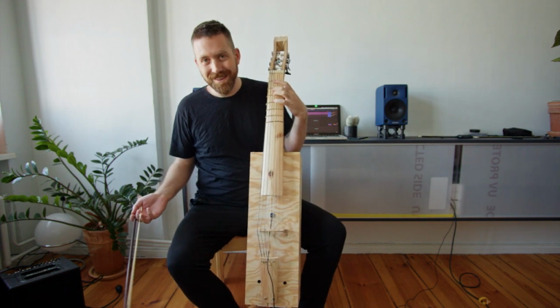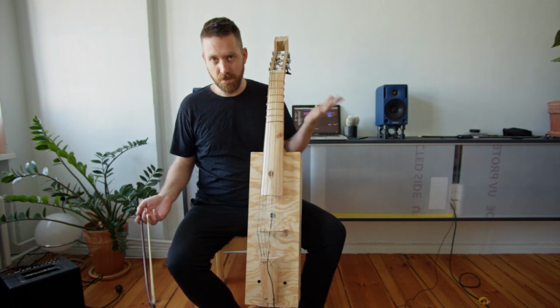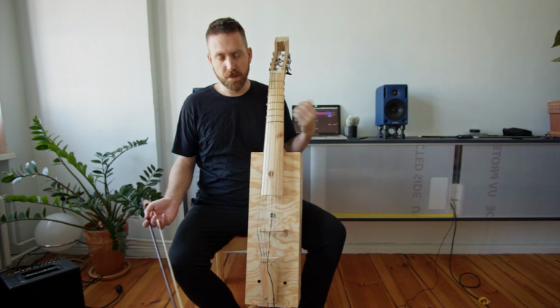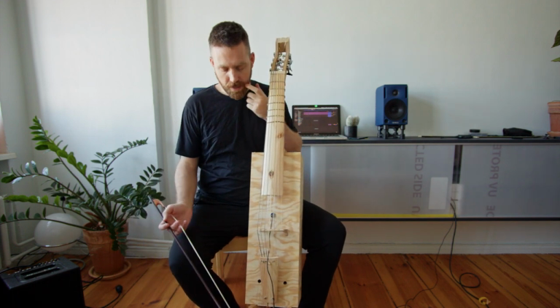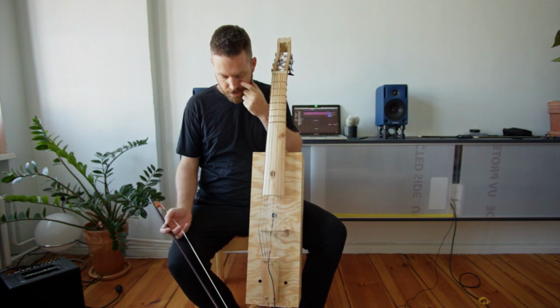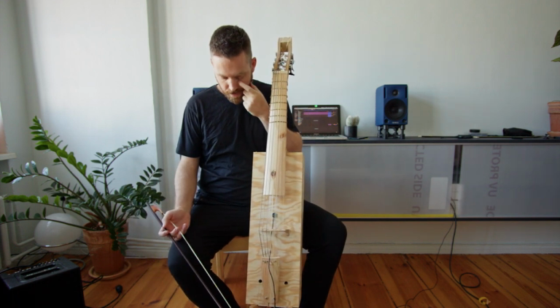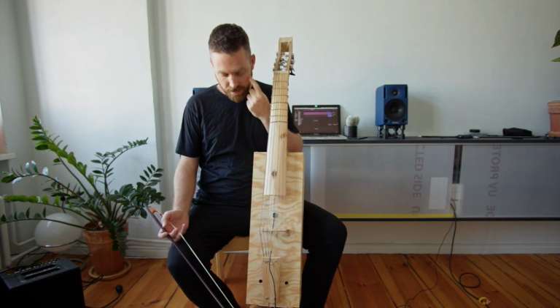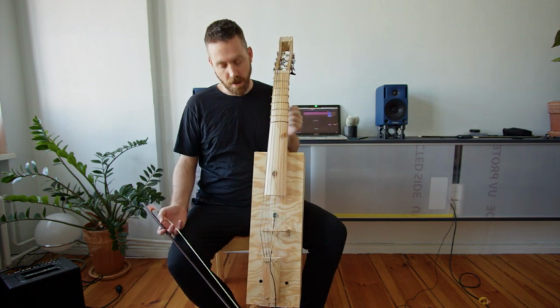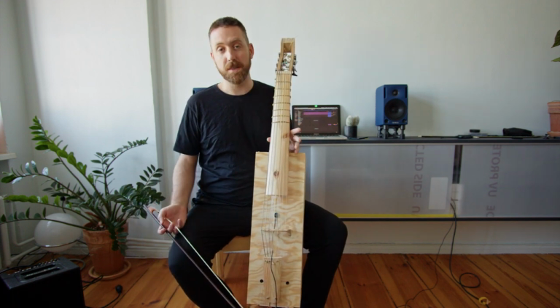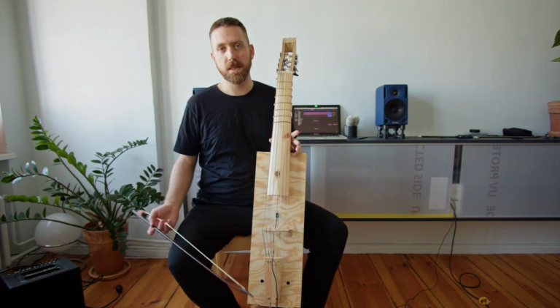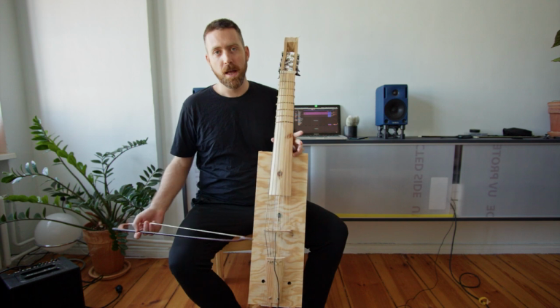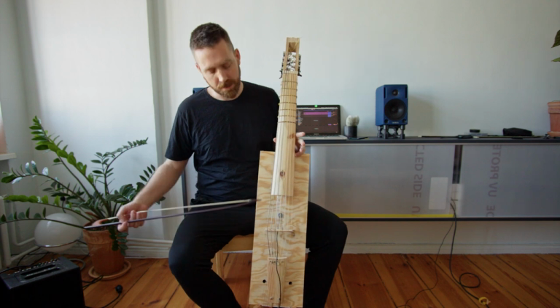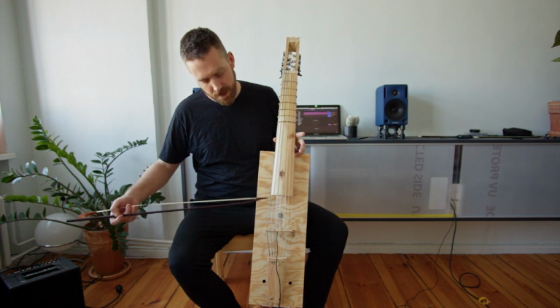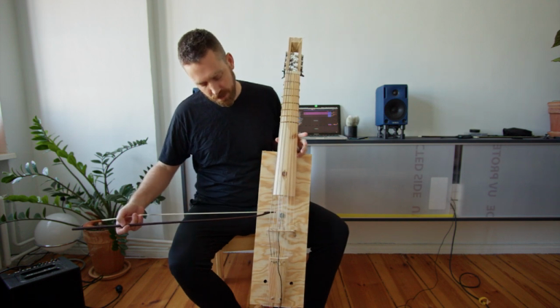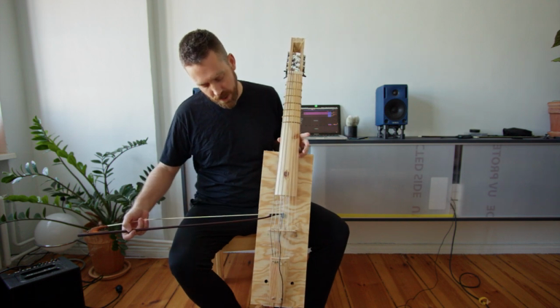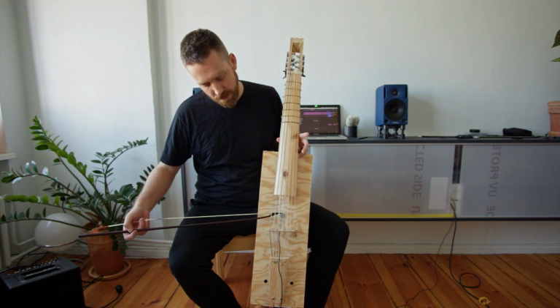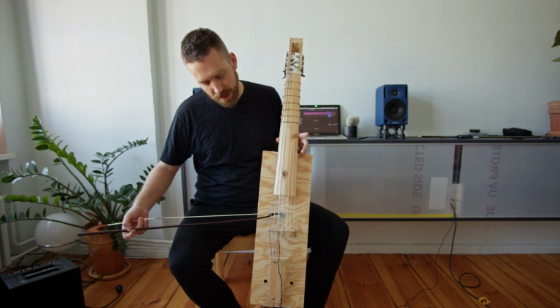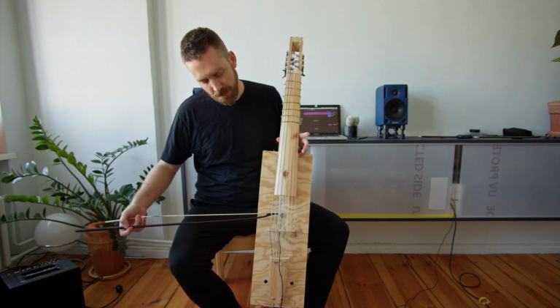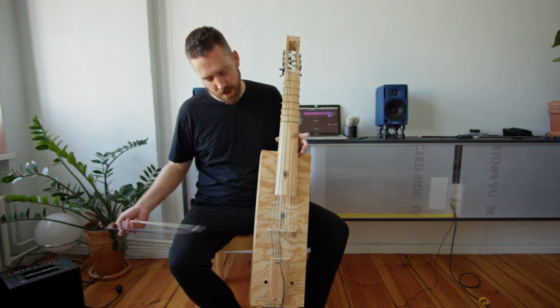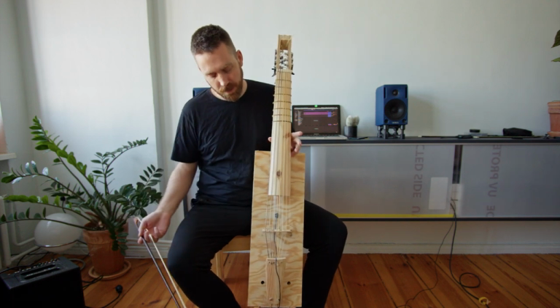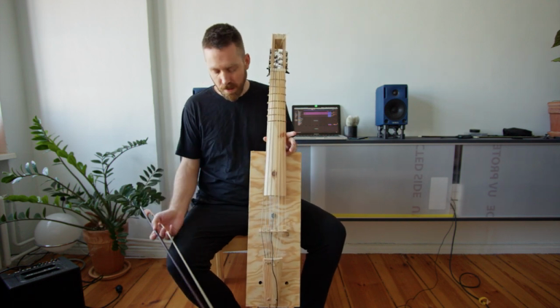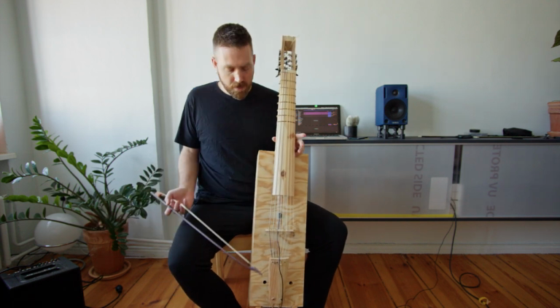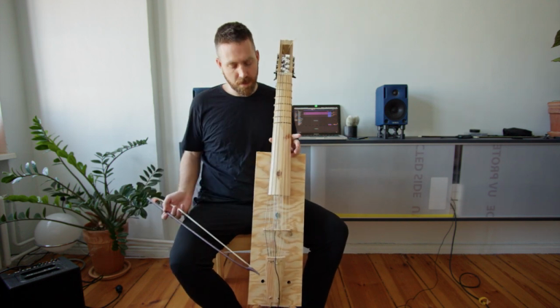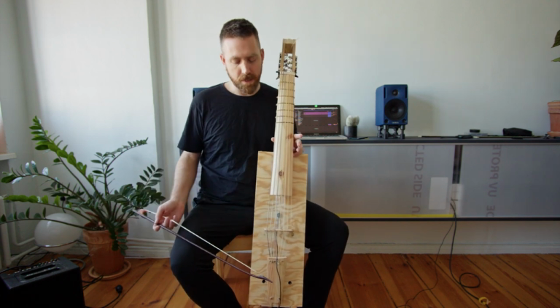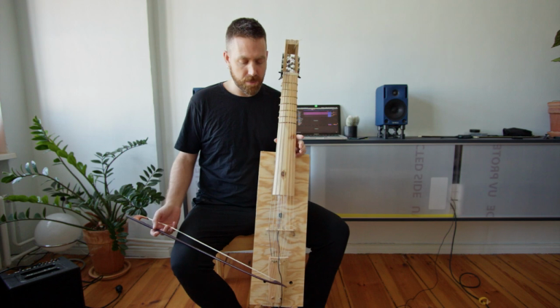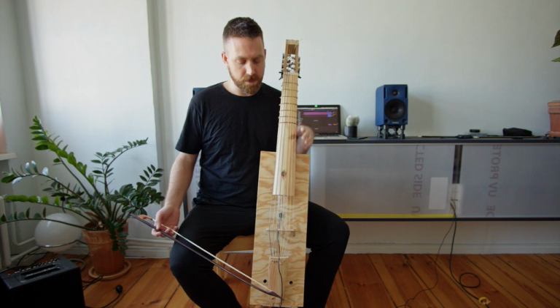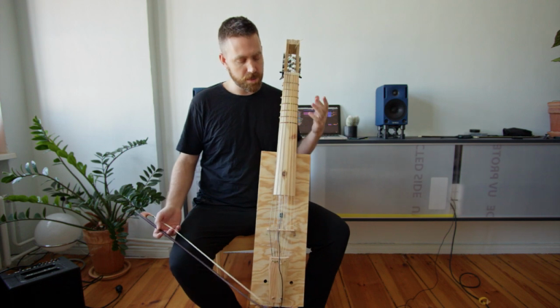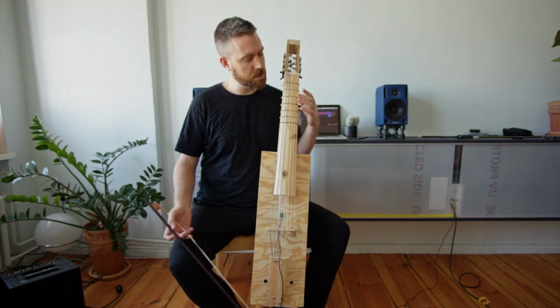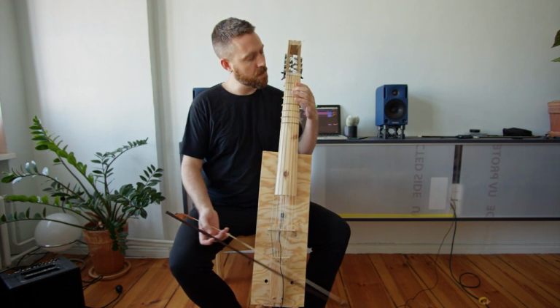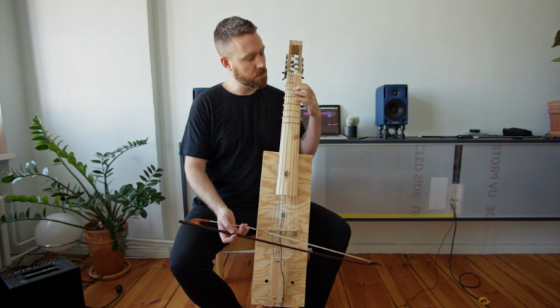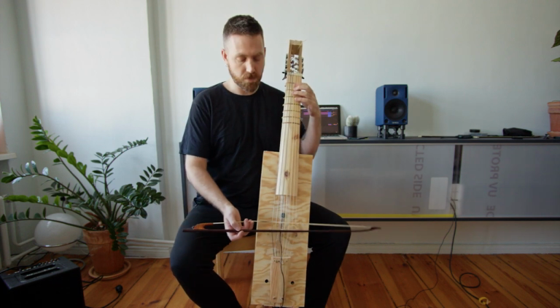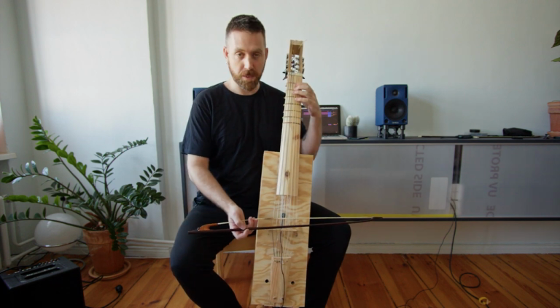It rings, but it's a little cardboardy sounding, and so there's also a pickup that I just stuck in the middle of the belly, and this is the sound through the pickup.